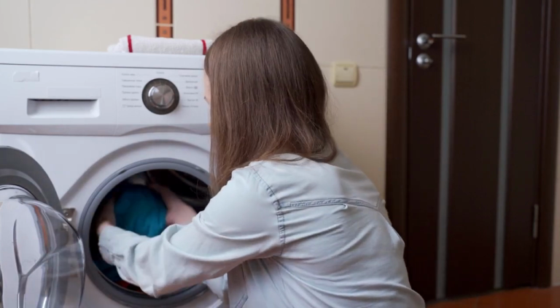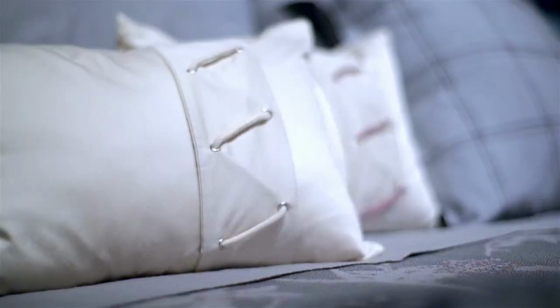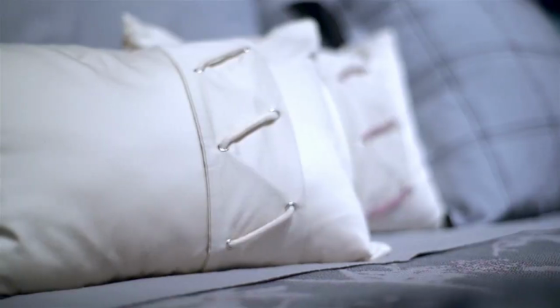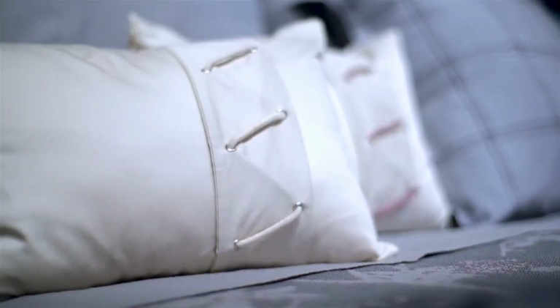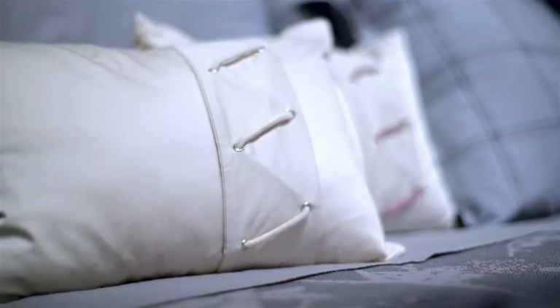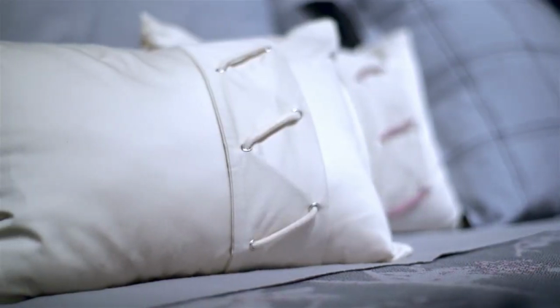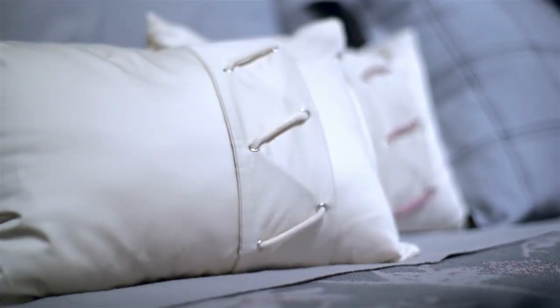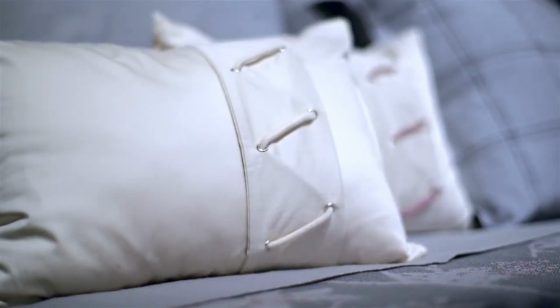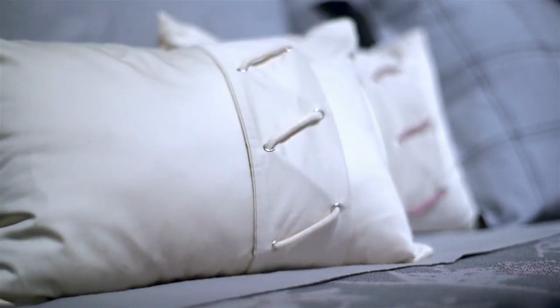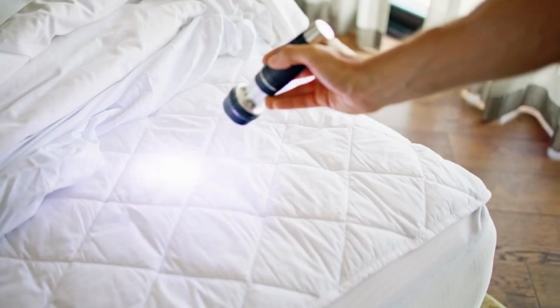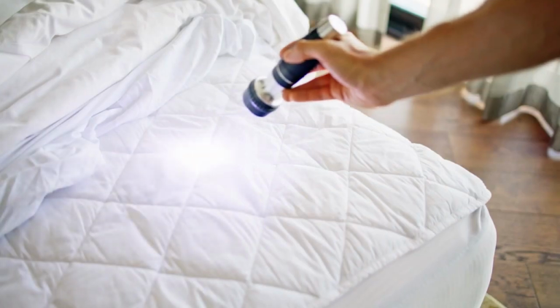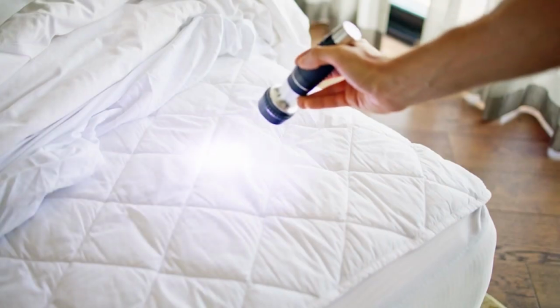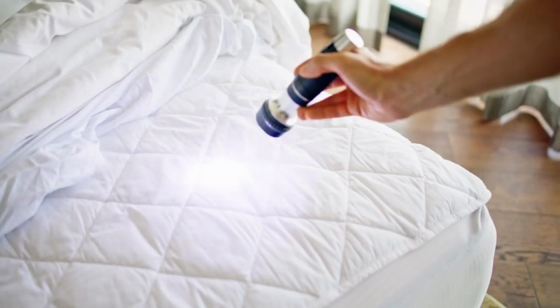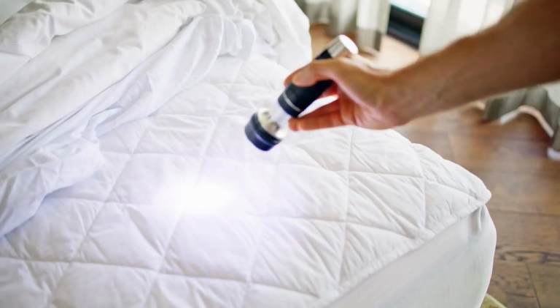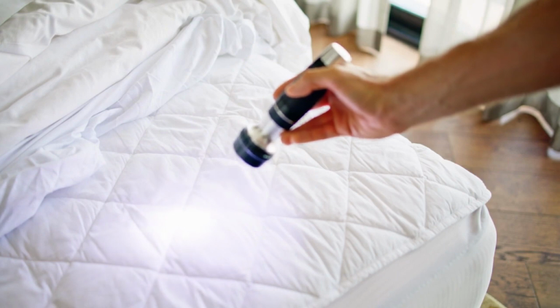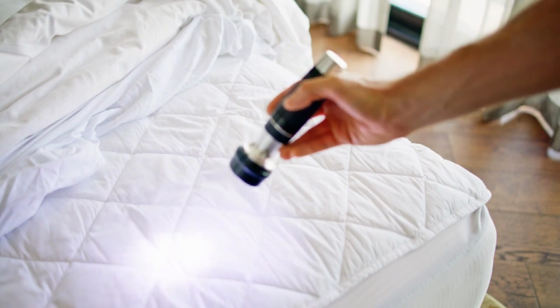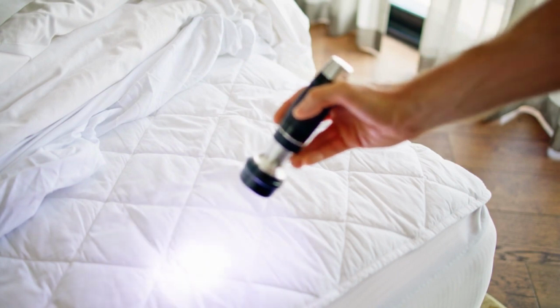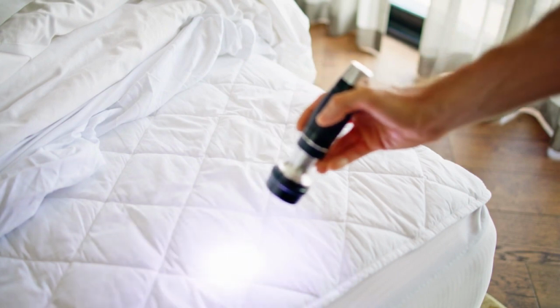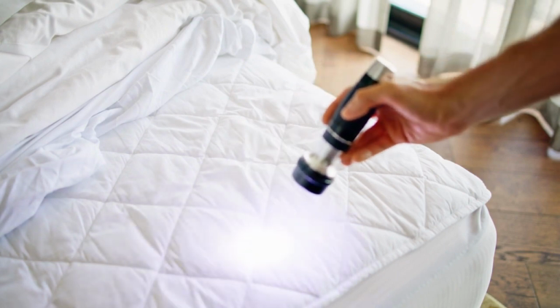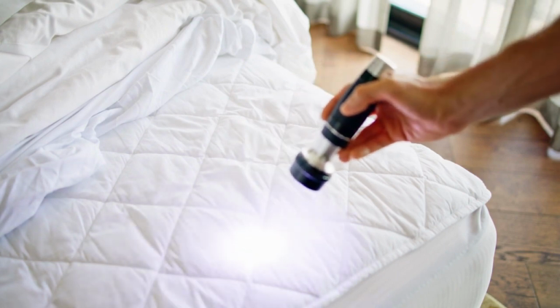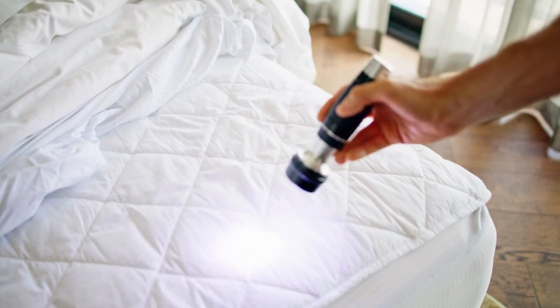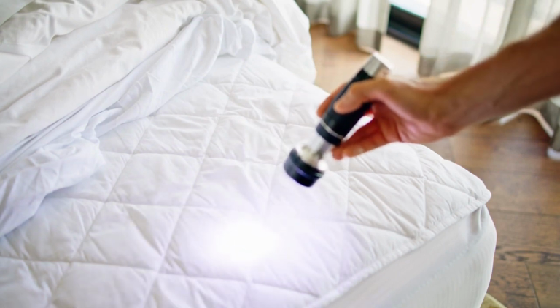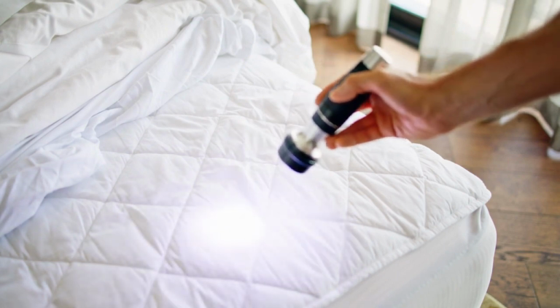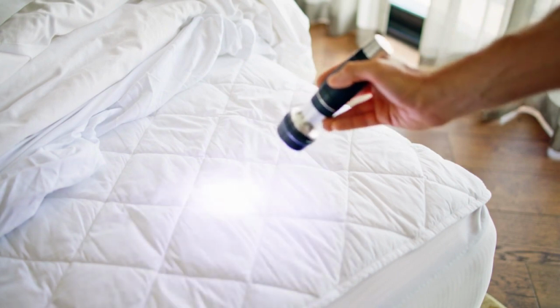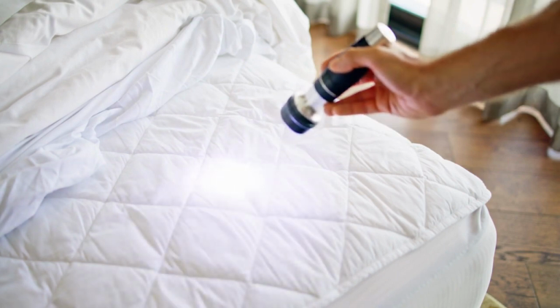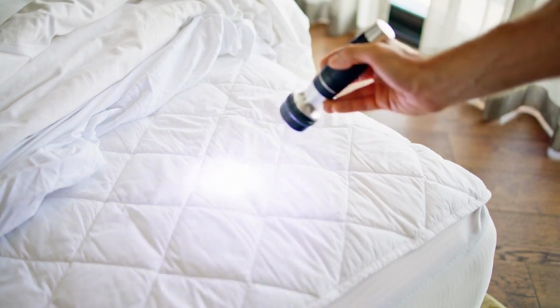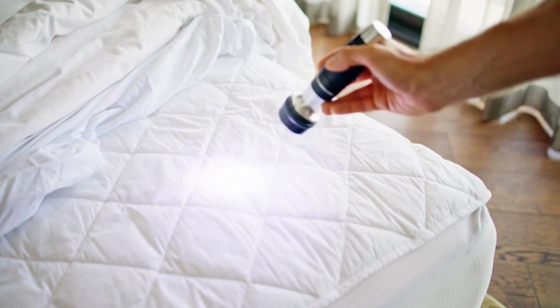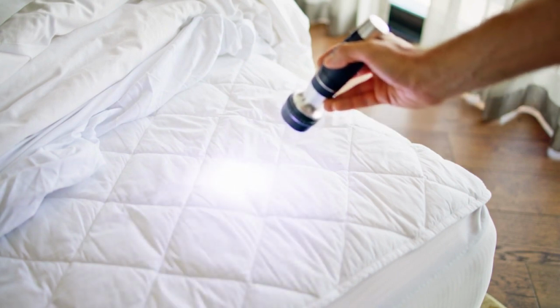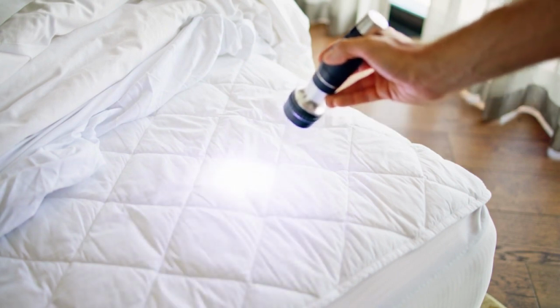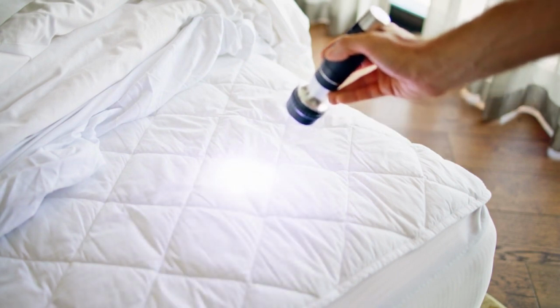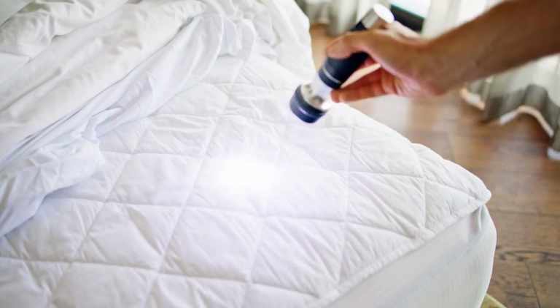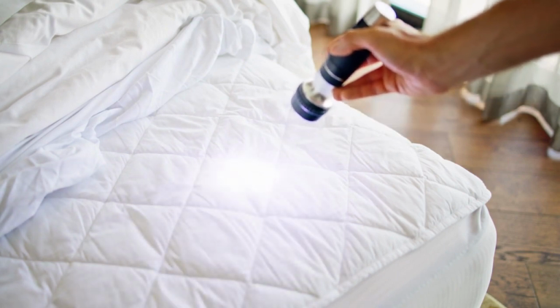Encase mattresses and pillows. Use special bedbug-proof covers for mattresses and pillows to trap bugs inside and prevent new ones from getting in.